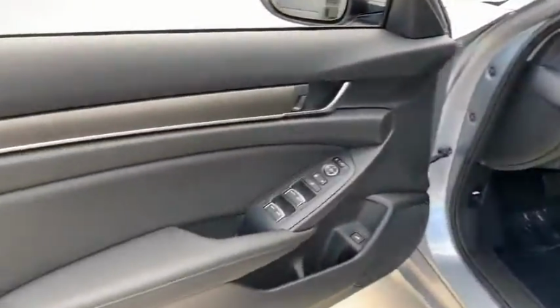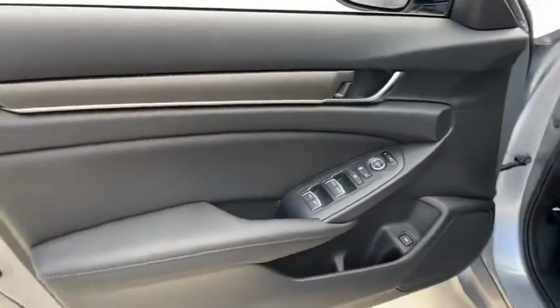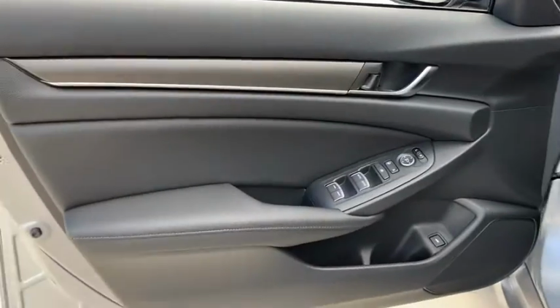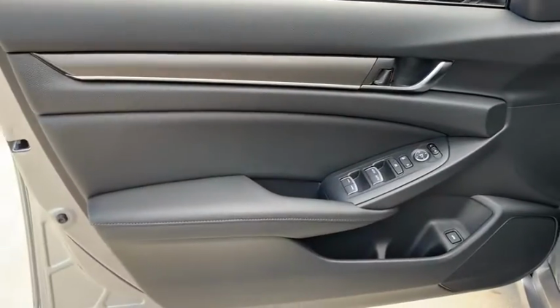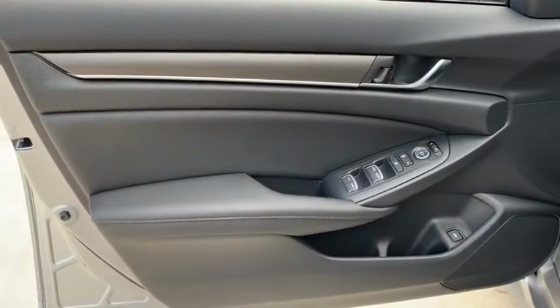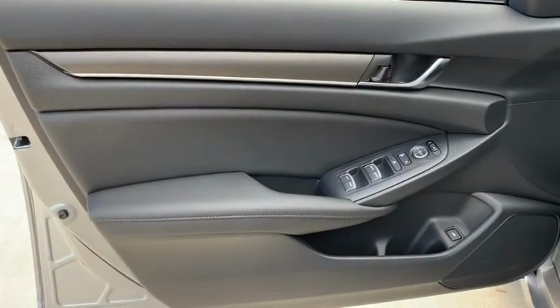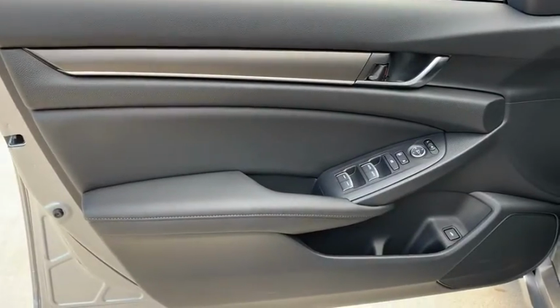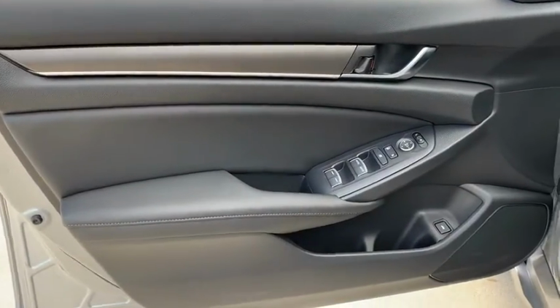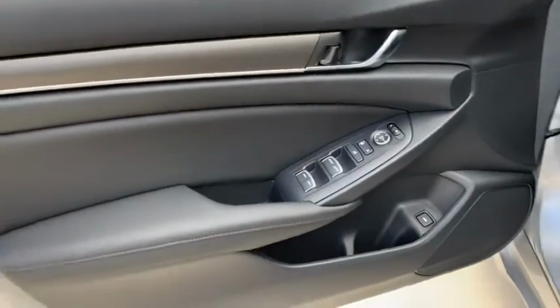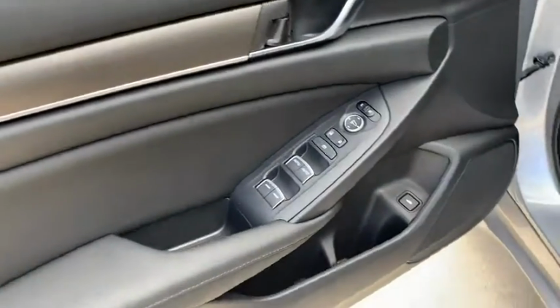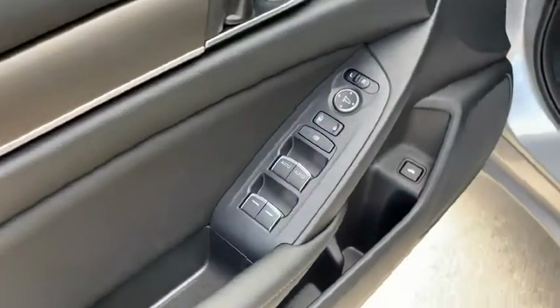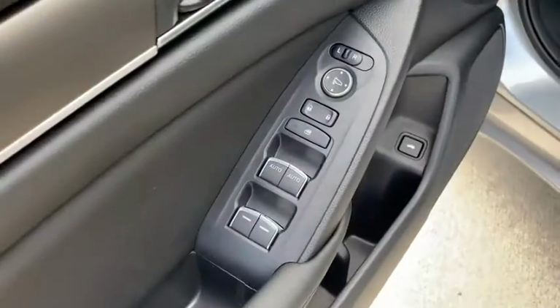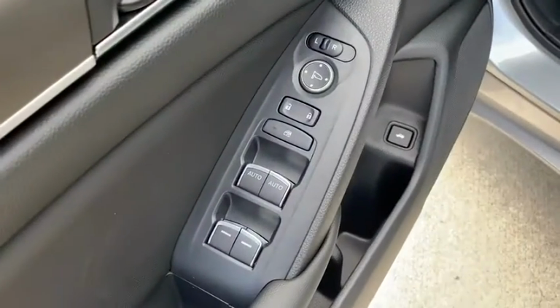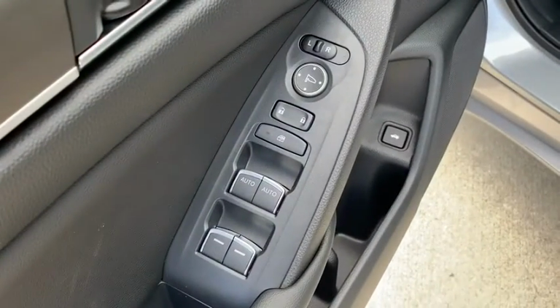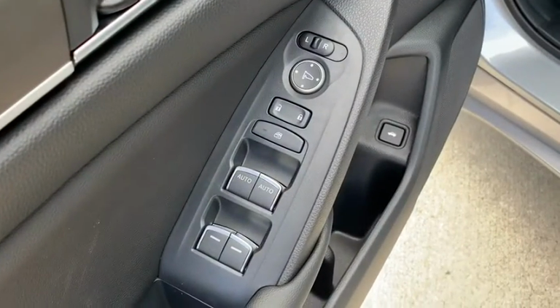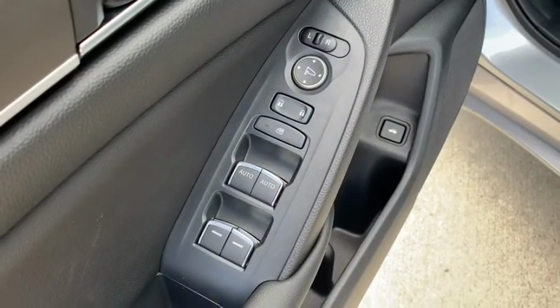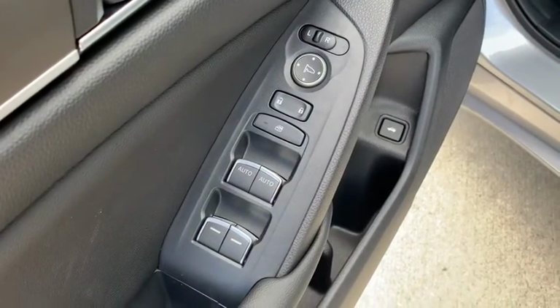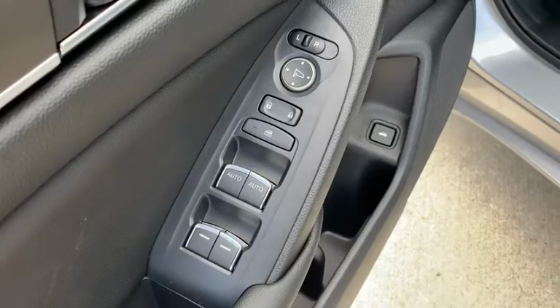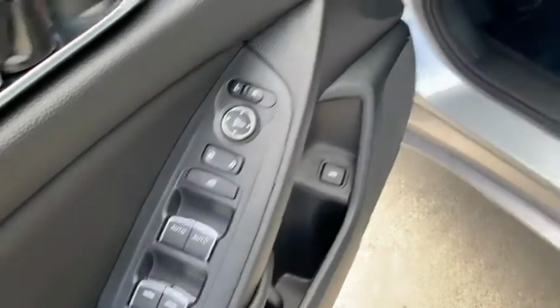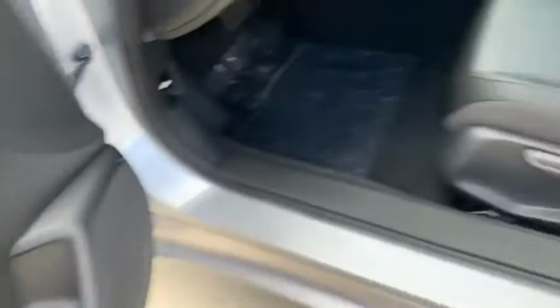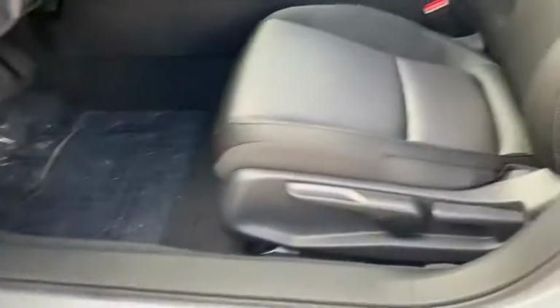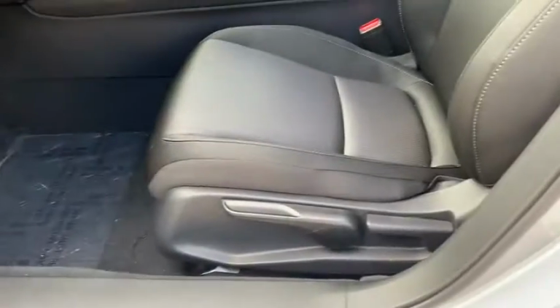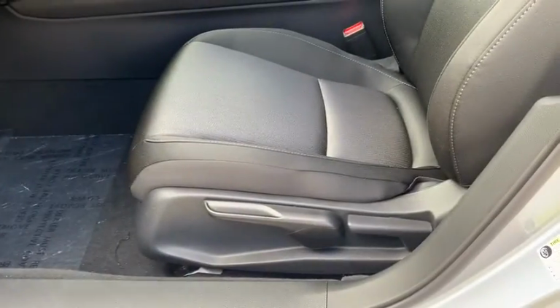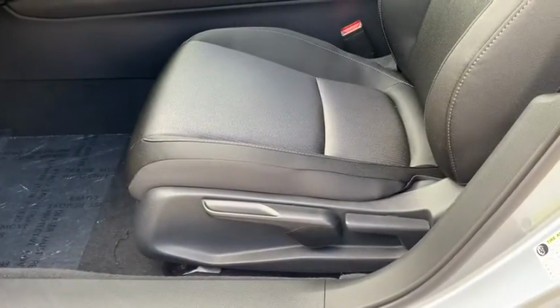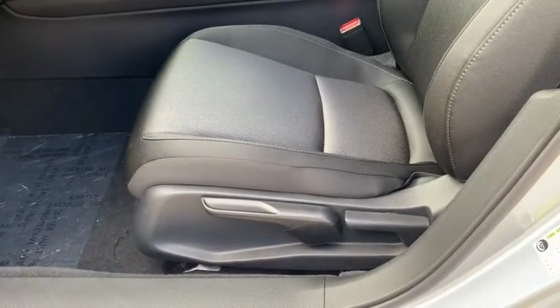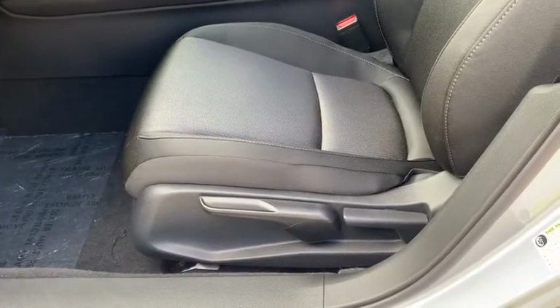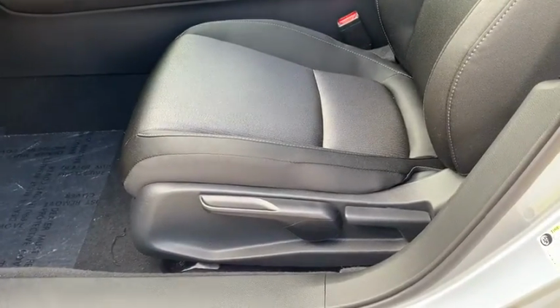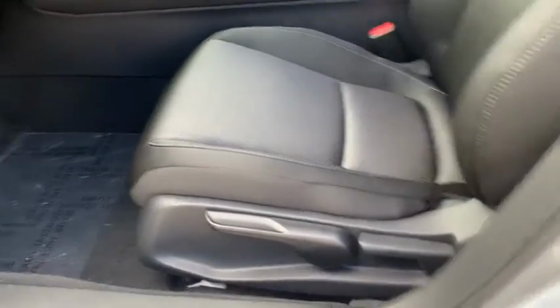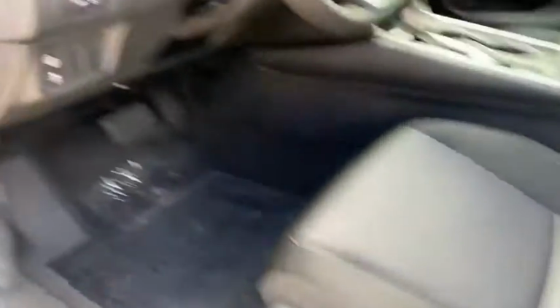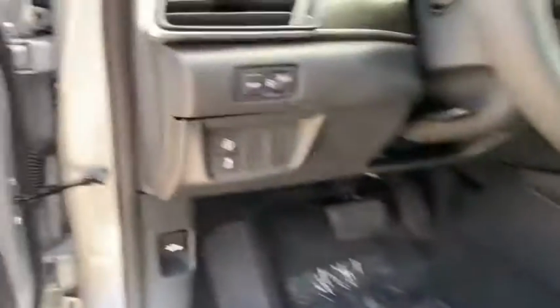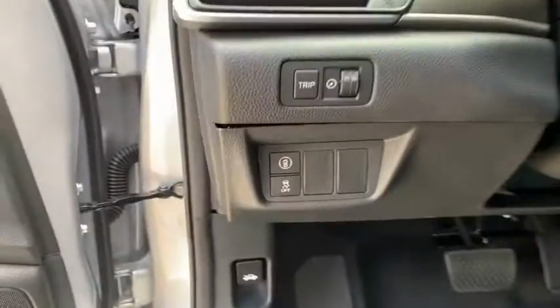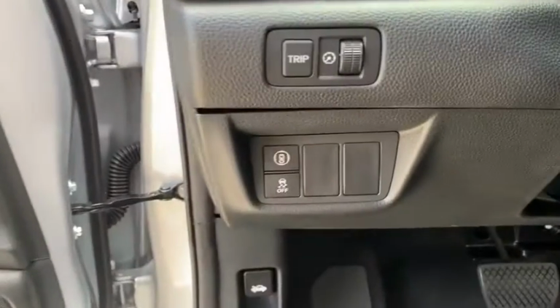Remote keyless entry, brake assist, overhead console, tachometer, panic alarm, cloth seat trim, front reading lamp, front bucket seats, tilt steering wheel.